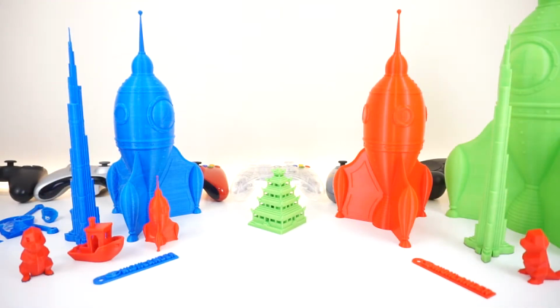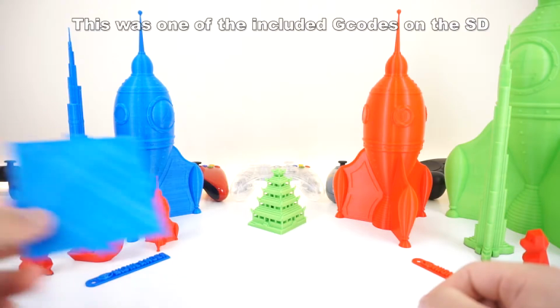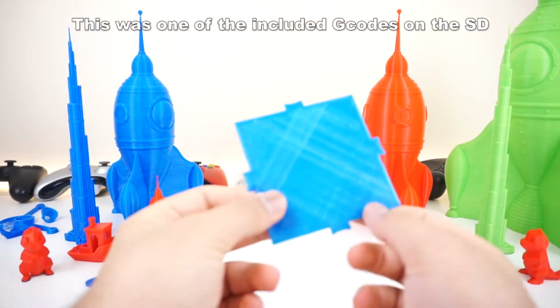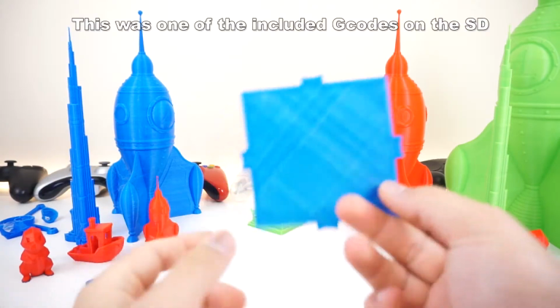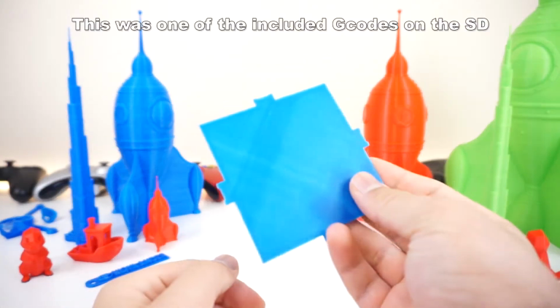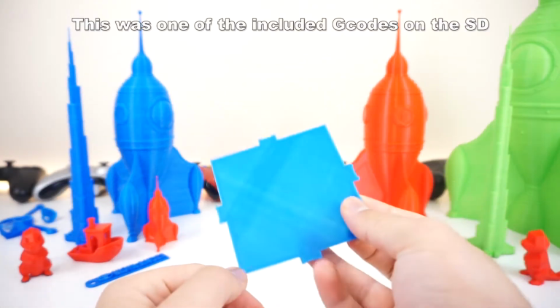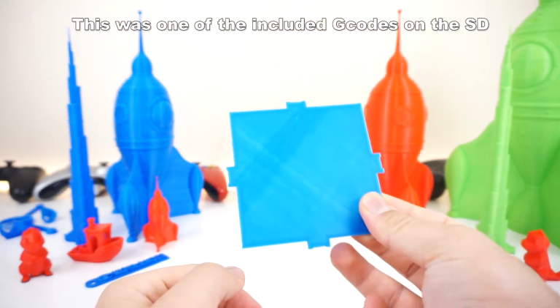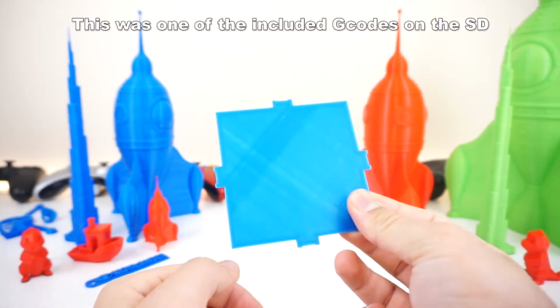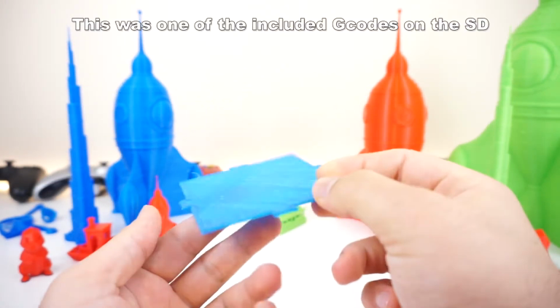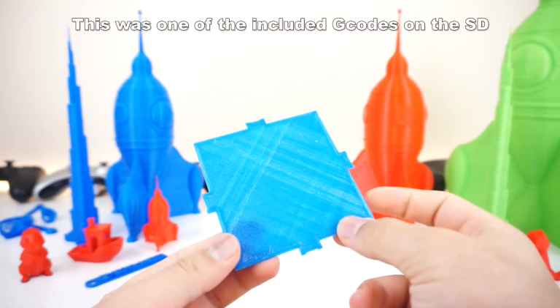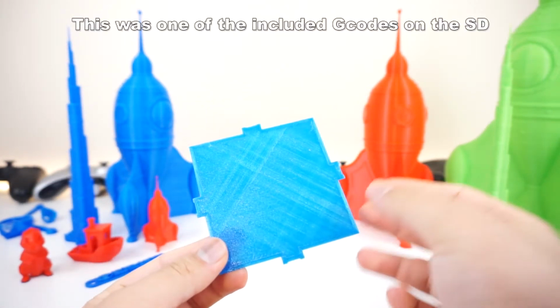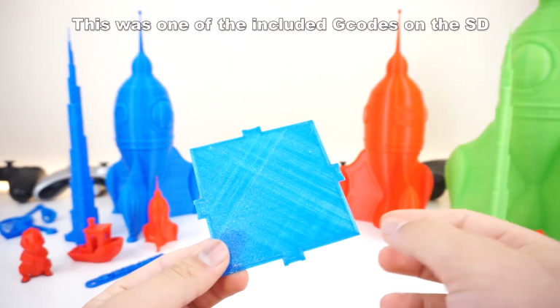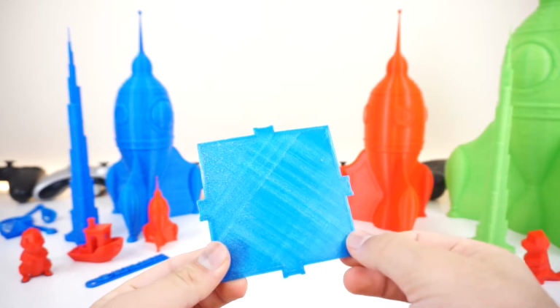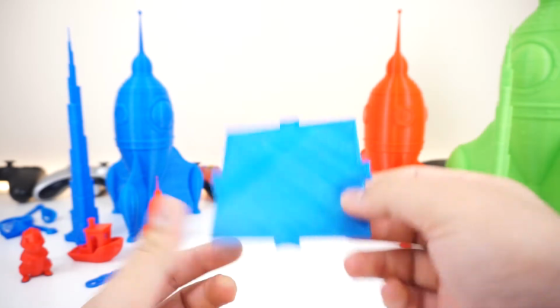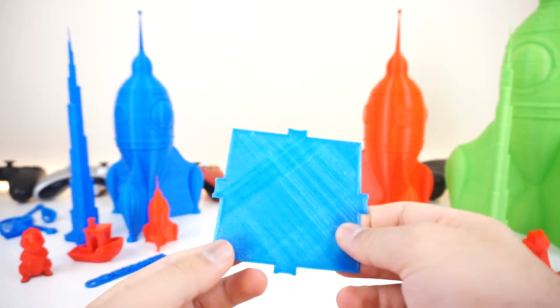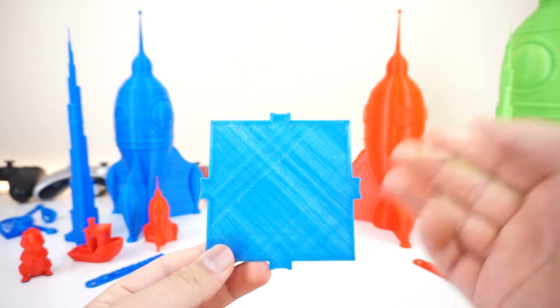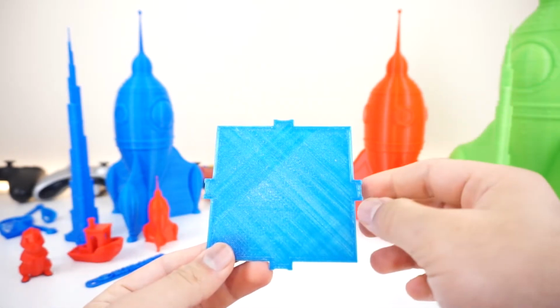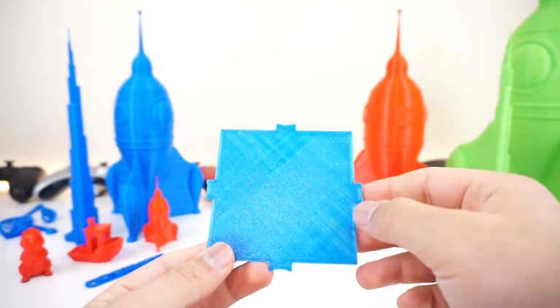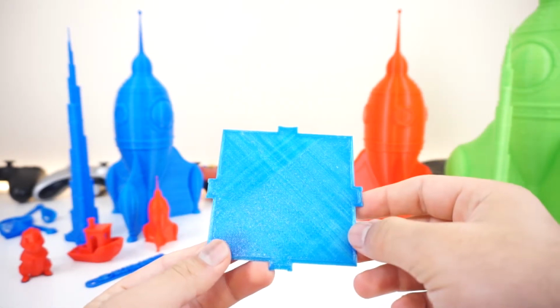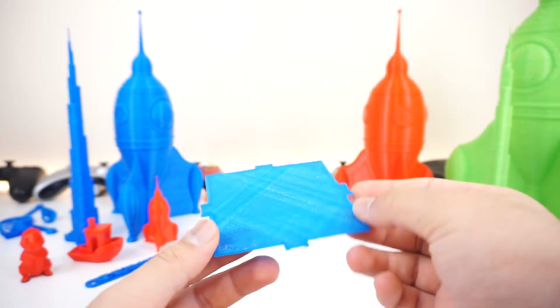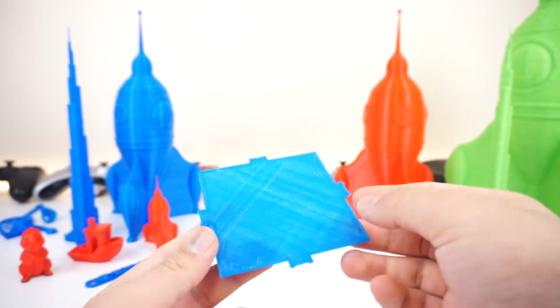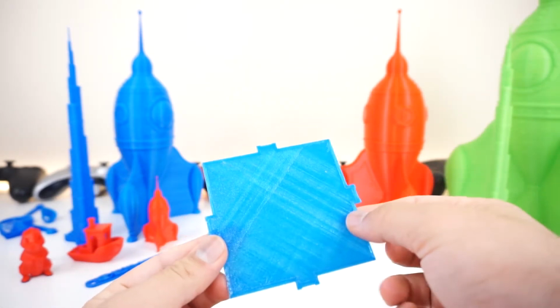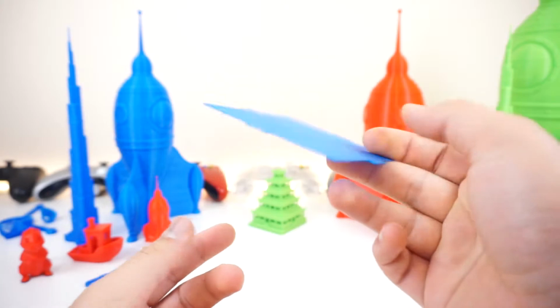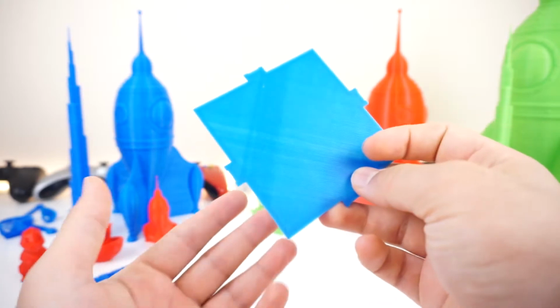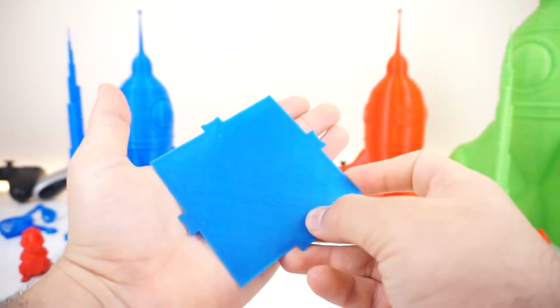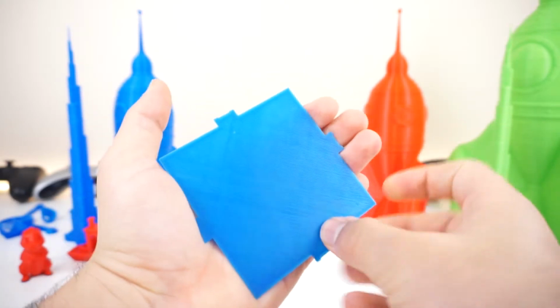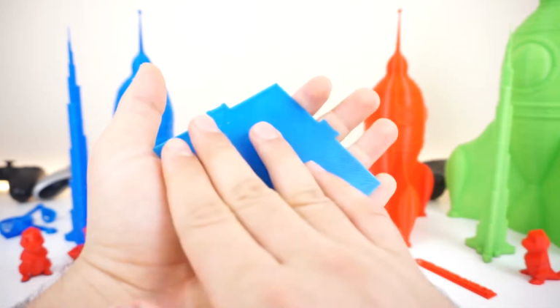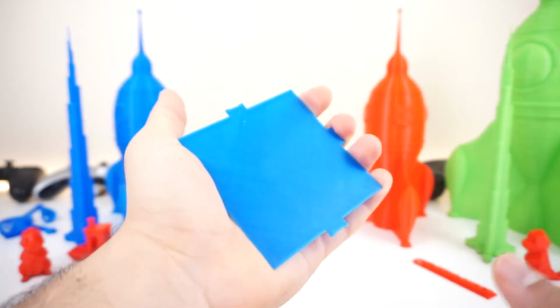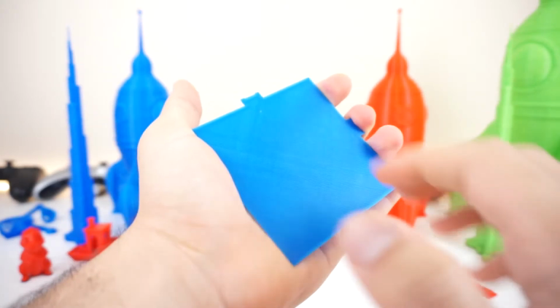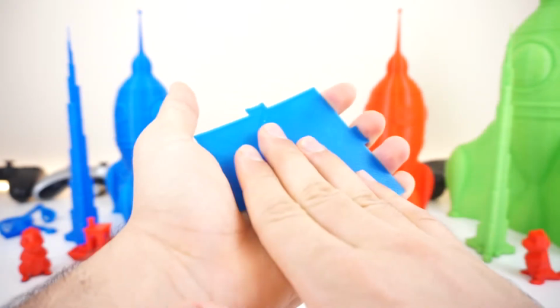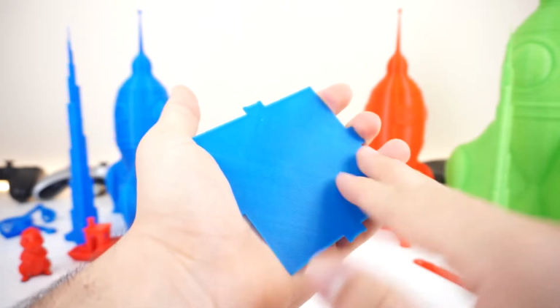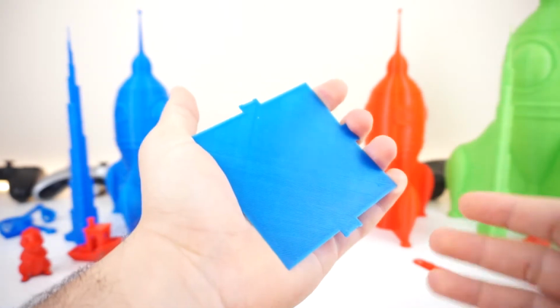Starting with what I printed first — I printed this thing that was supposed to be a pyramid, except I felt like it was going to be 100% full. I should have left it for maybe 30 minutes more to see where it was going to stand, but I stopped it there. This is what the back looks like, but it does show us that it prints very nice and clean bases — very smooth and almost perfect.